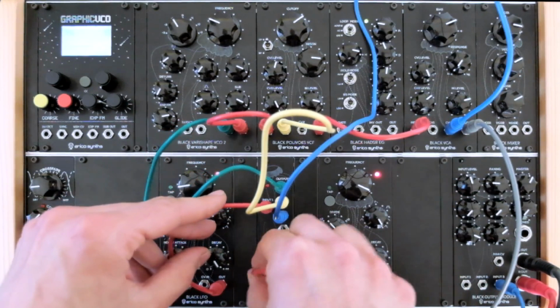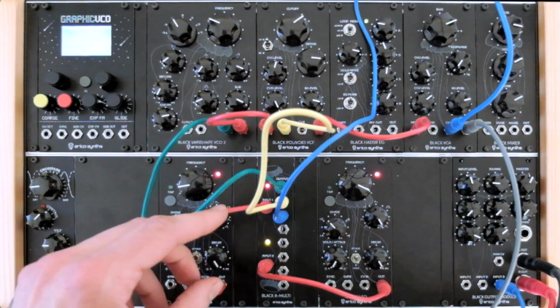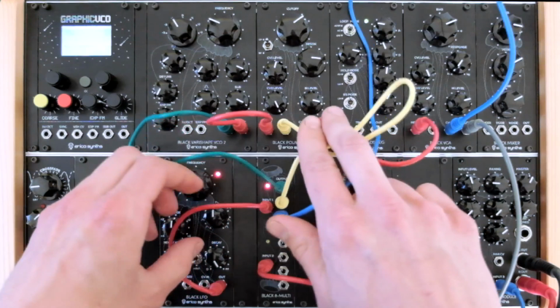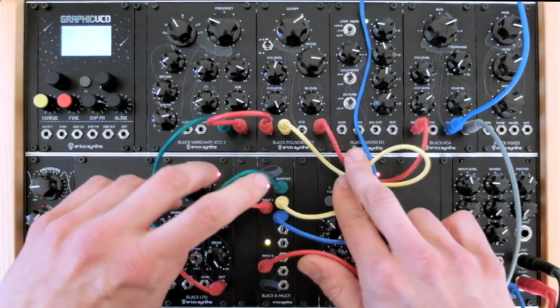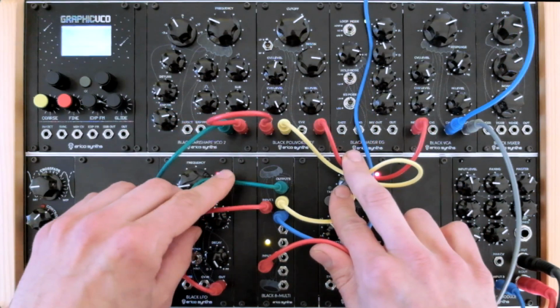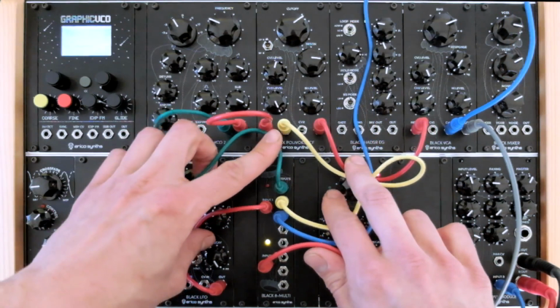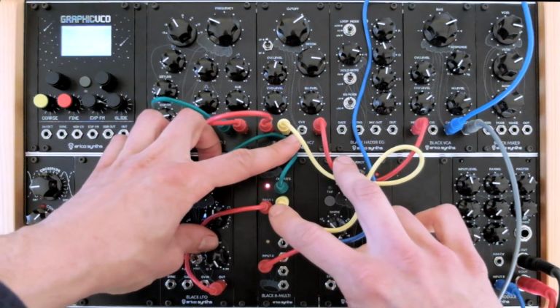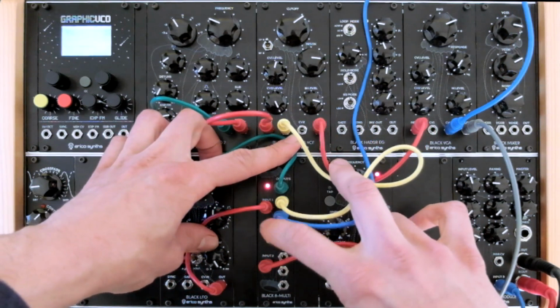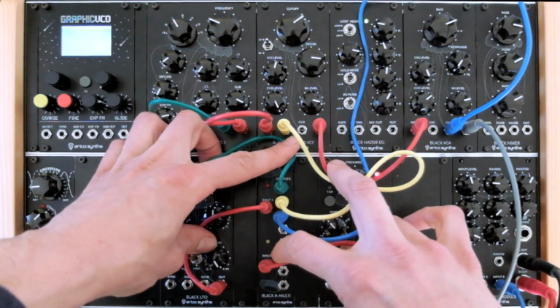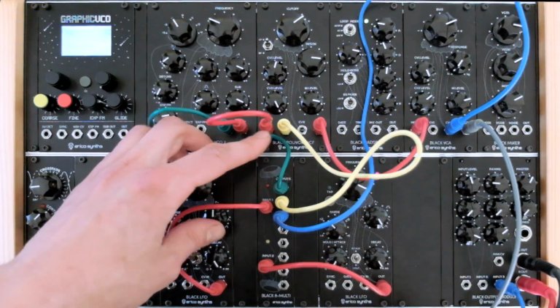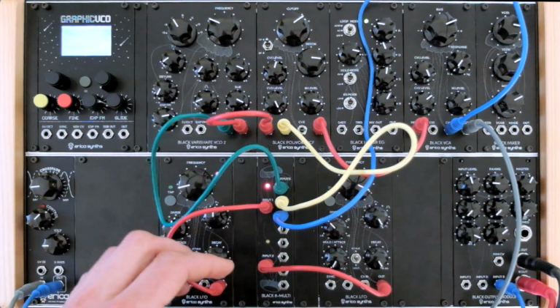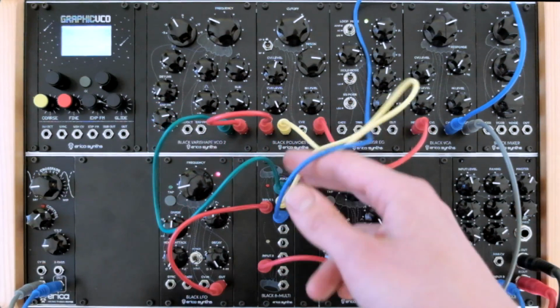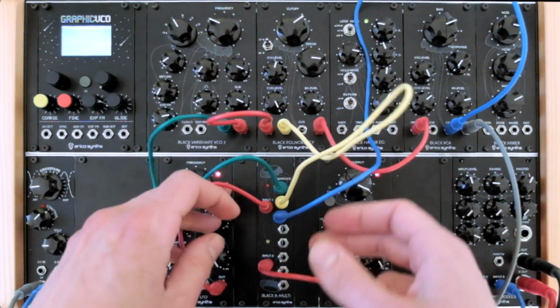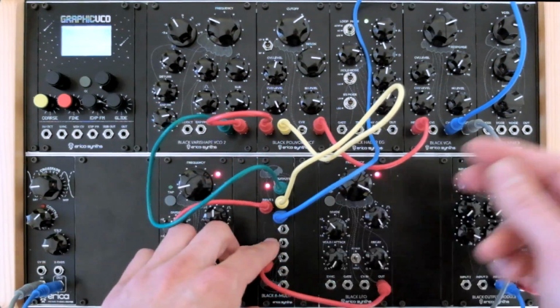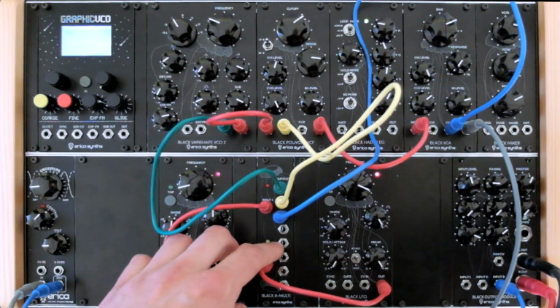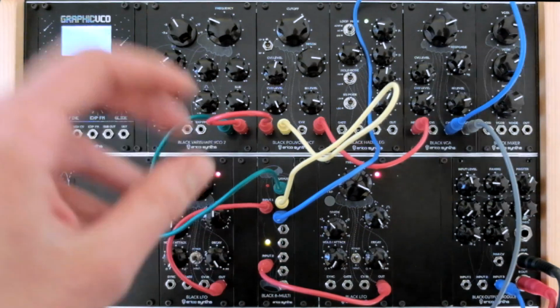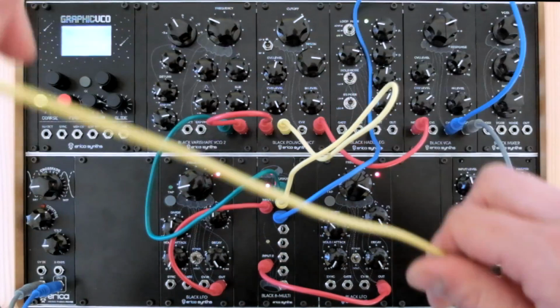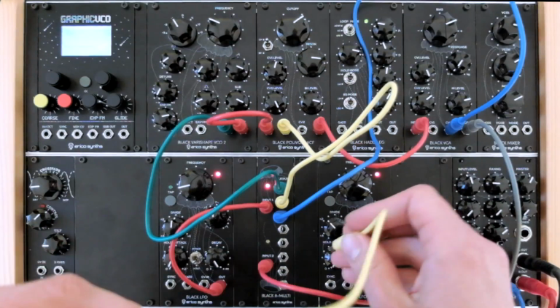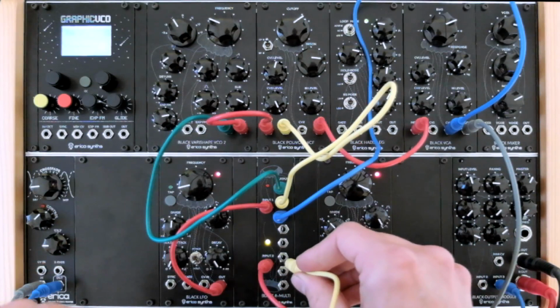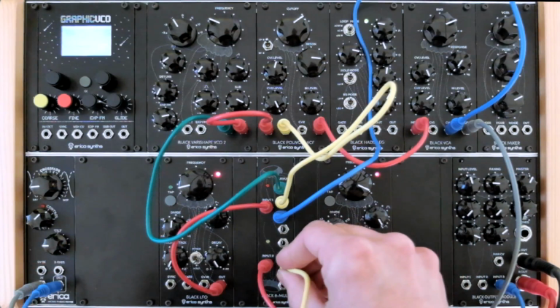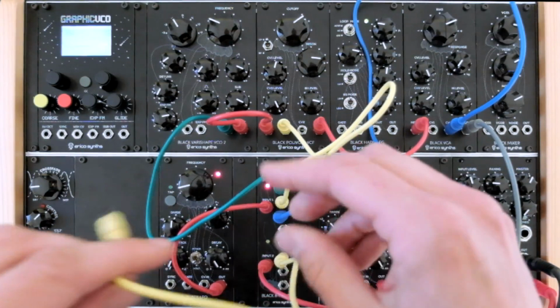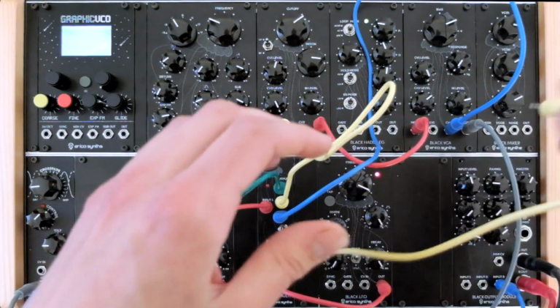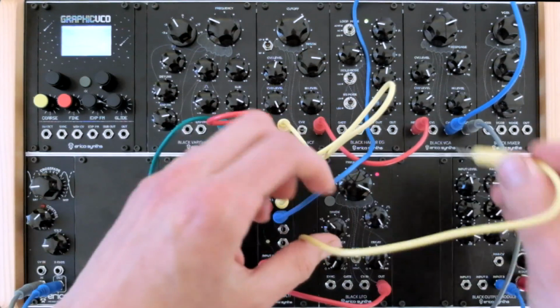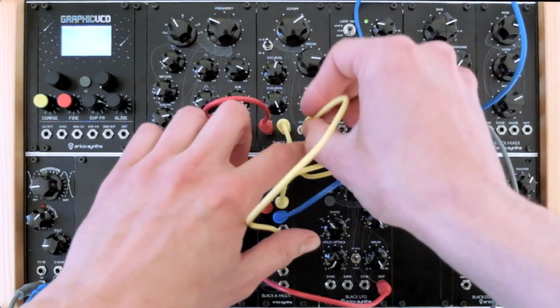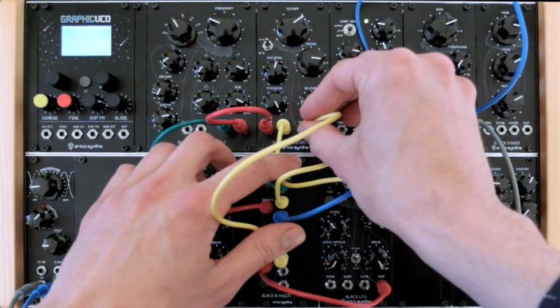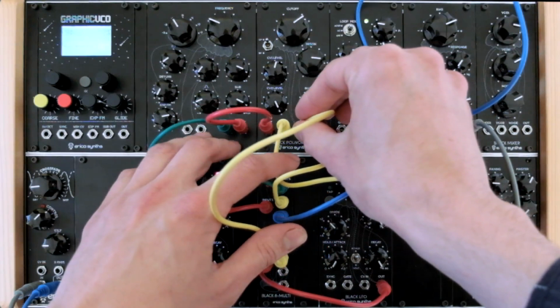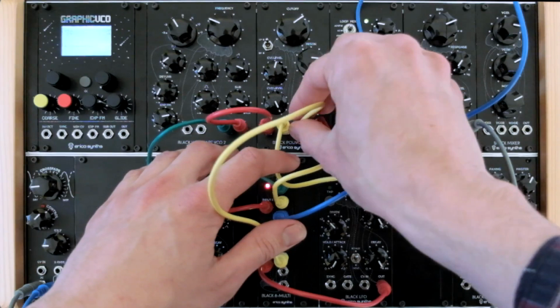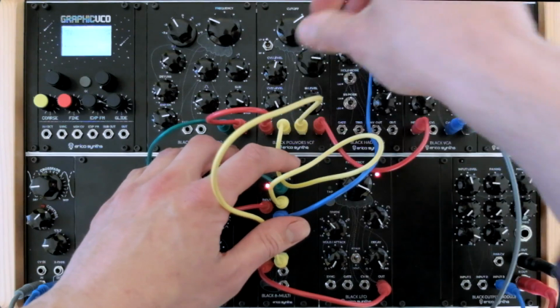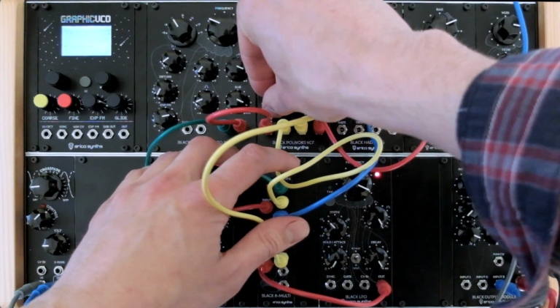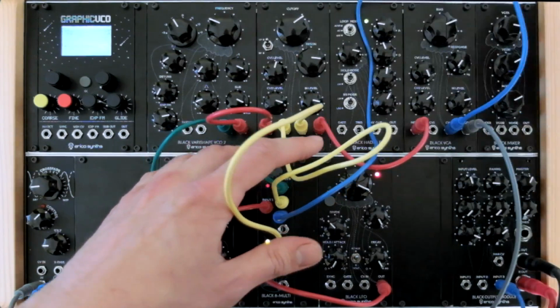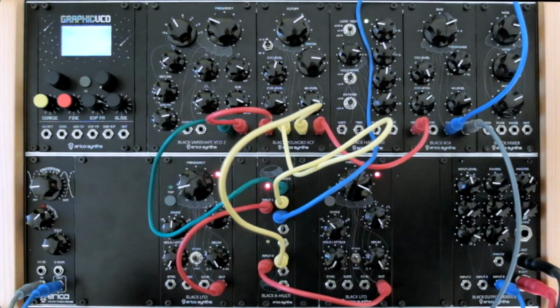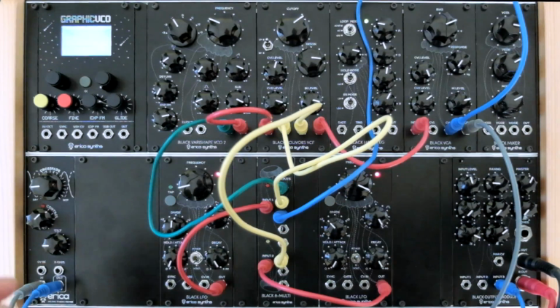As you can see from the indication LEDs, it's receiving a different signal now and works as a double 1-to-4 multiplier. Now I will send the multiplied sample-and-hold CV from the second LFO to other destinations — for example, CV number 2 of the VCF.